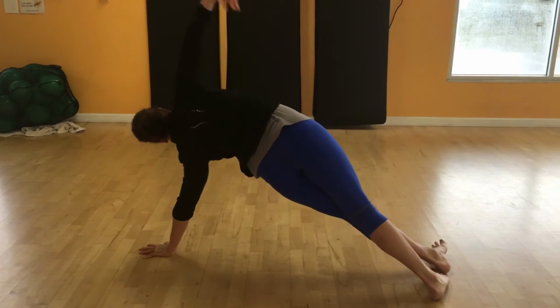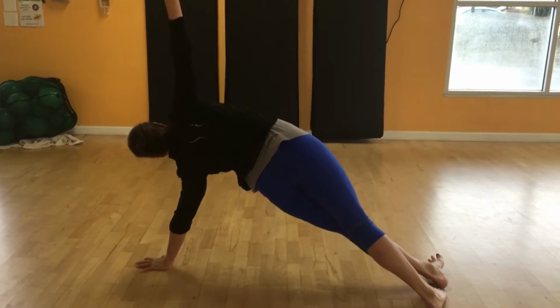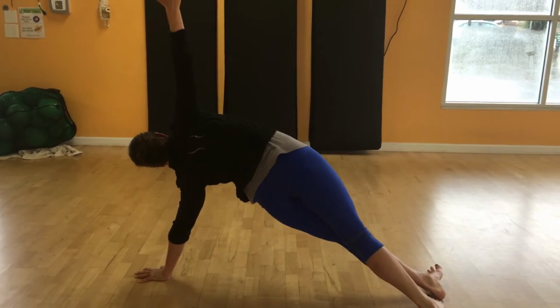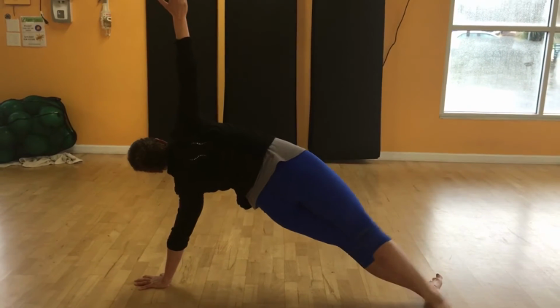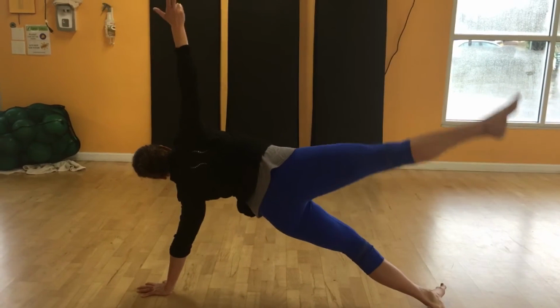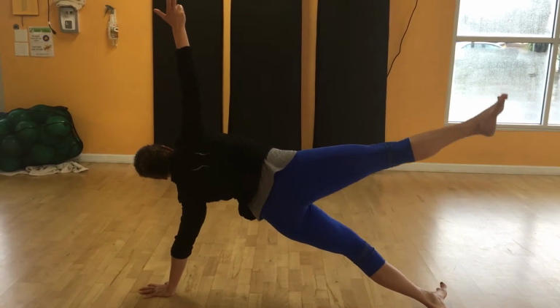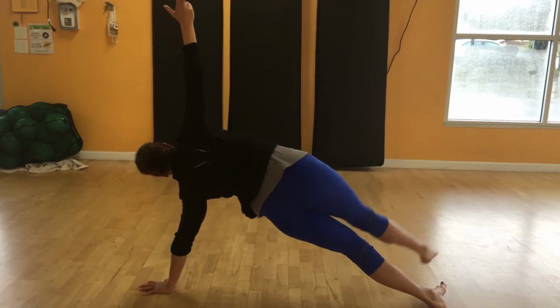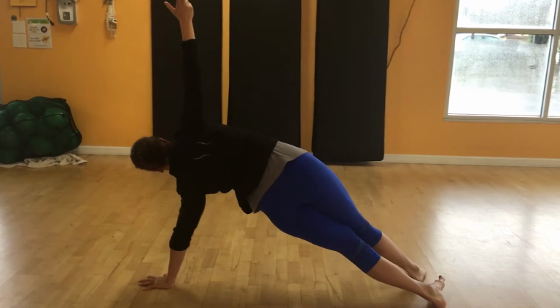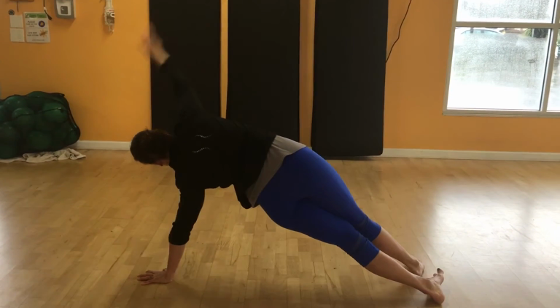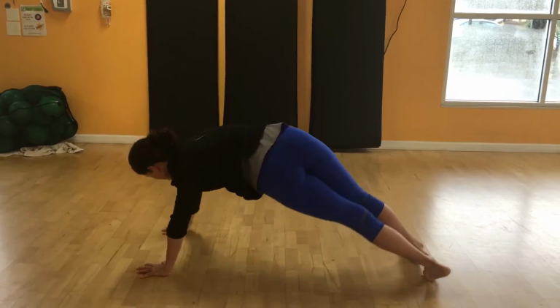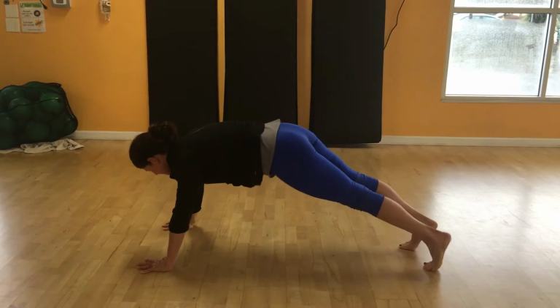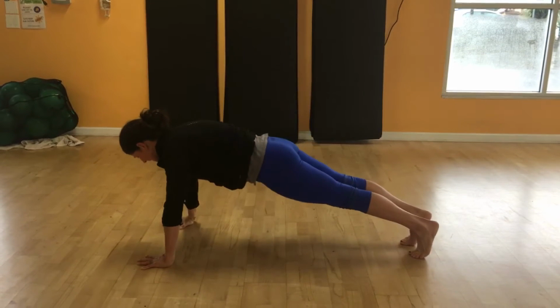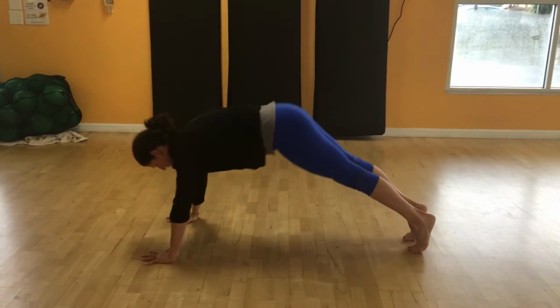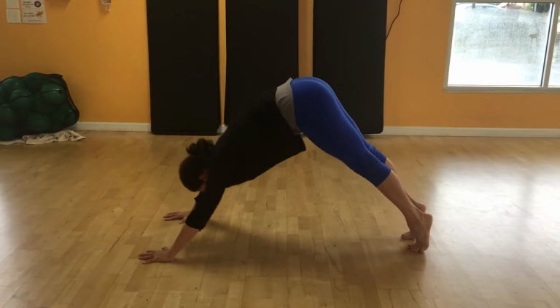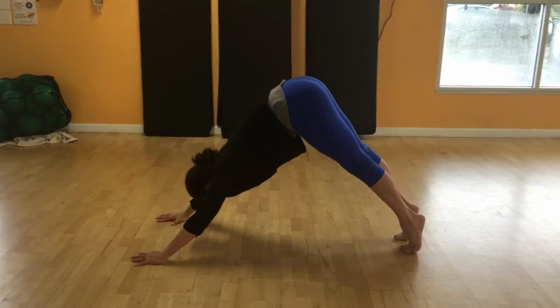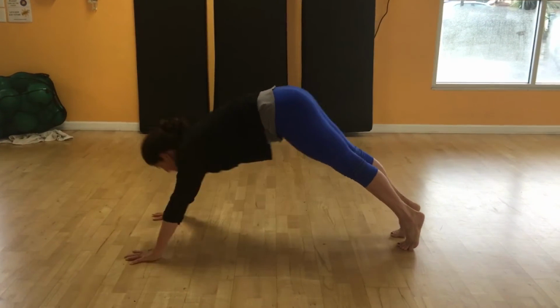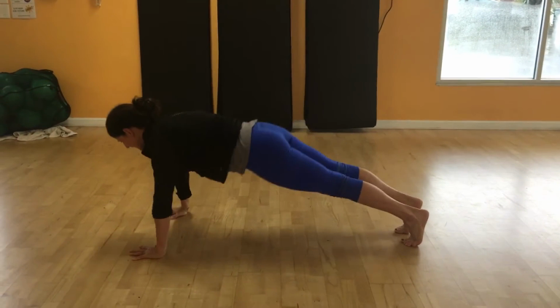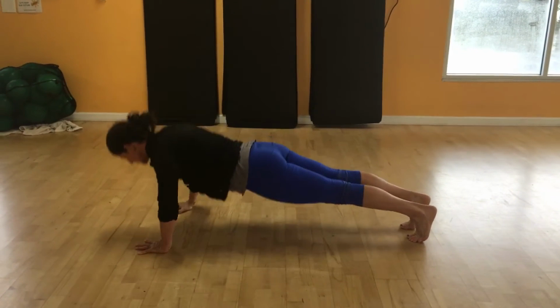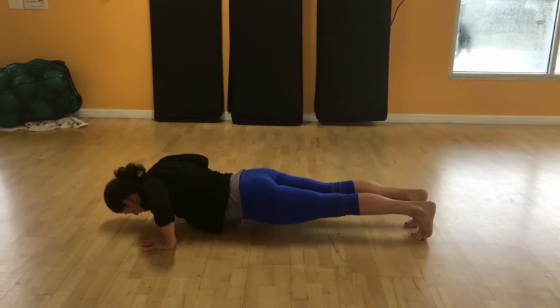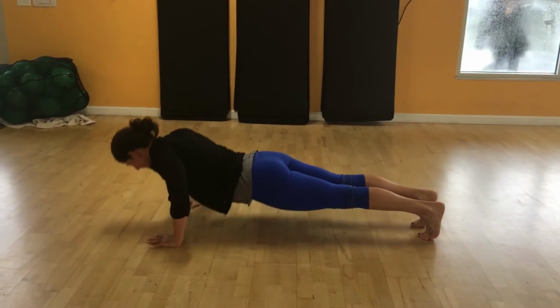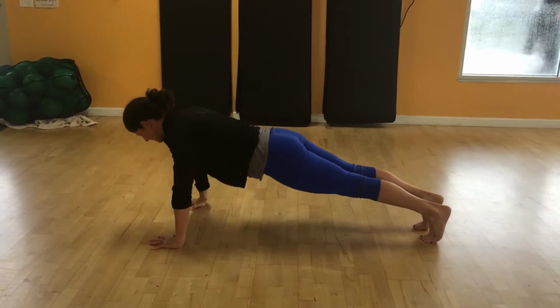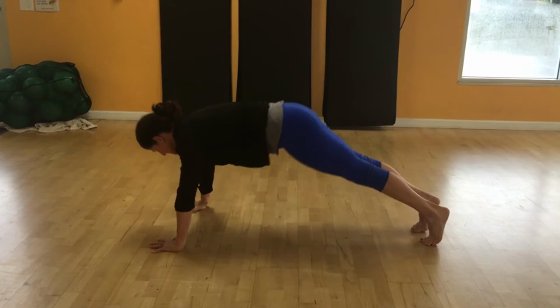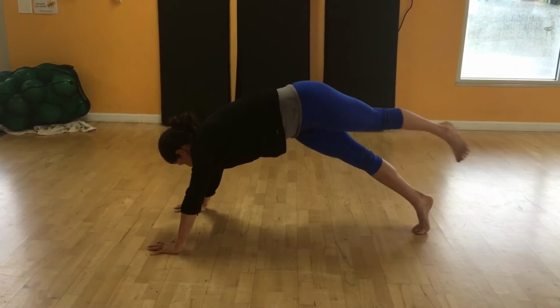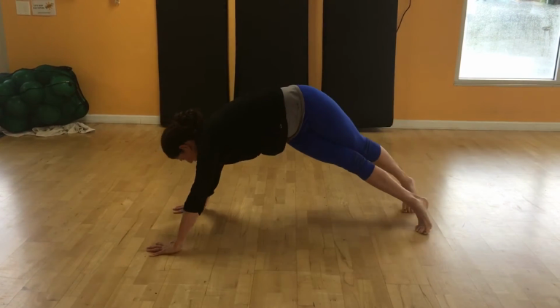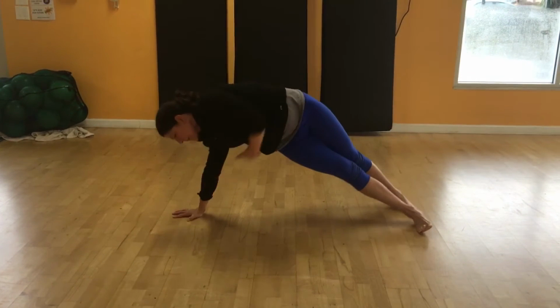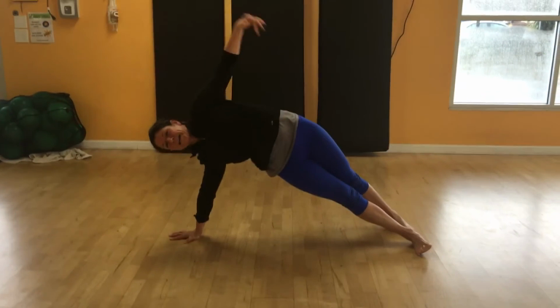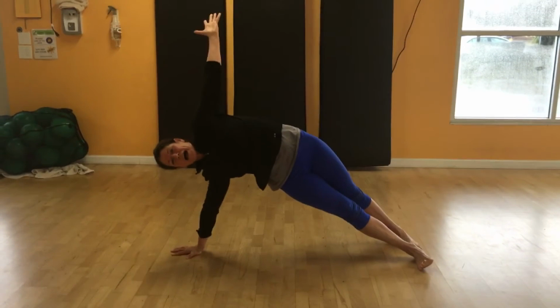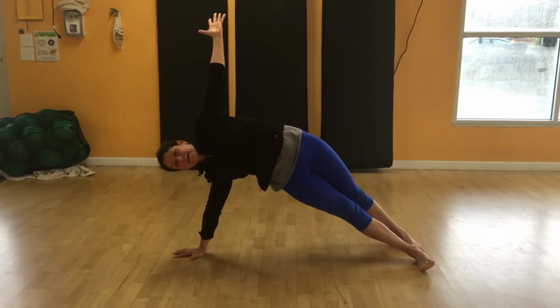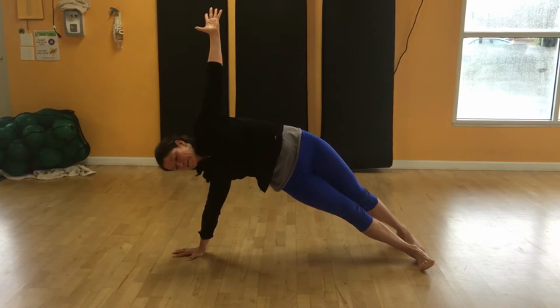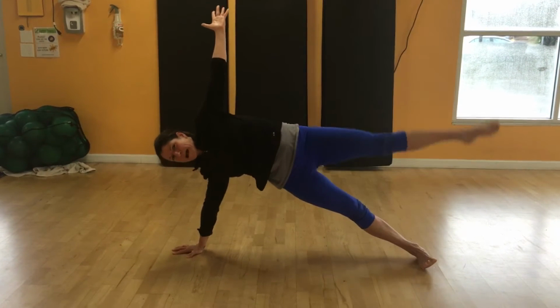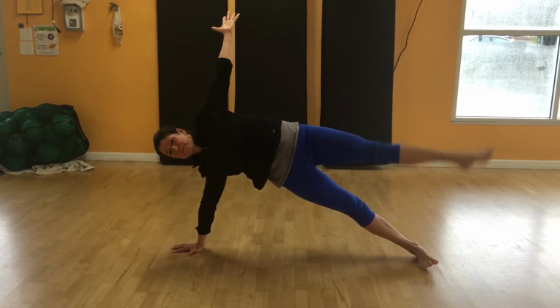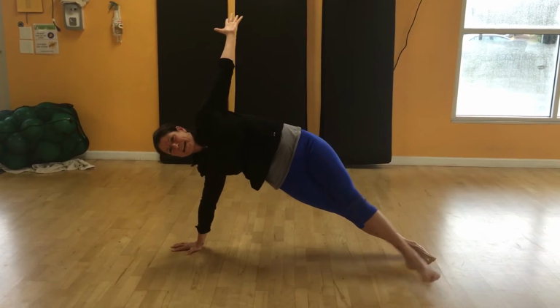Step the top leg over the bottom into a side plank — hold, point the toe, lower it, bring myself to plank, pike, plank, lower, lift, step over, pike up high, take the back leg, bring it down.